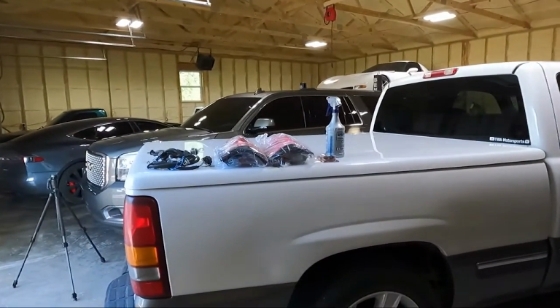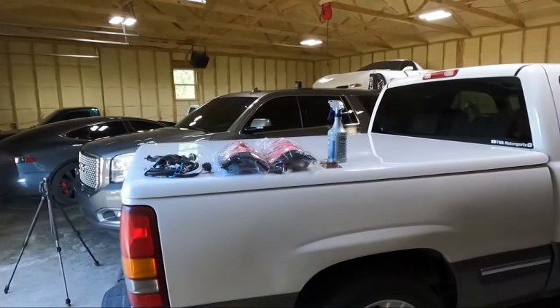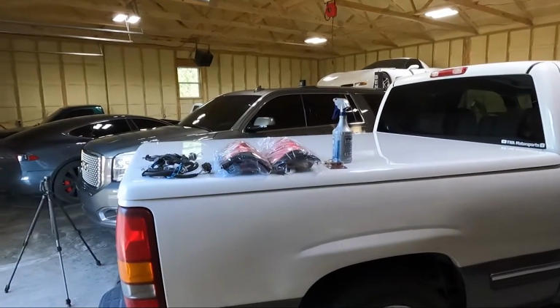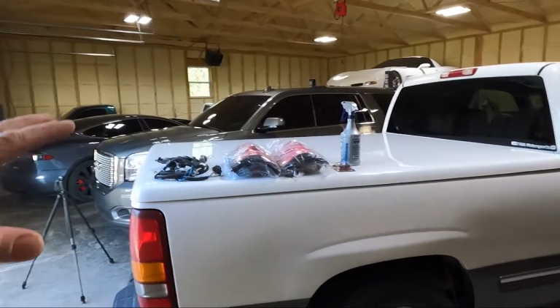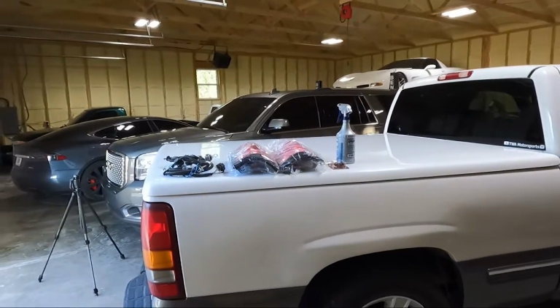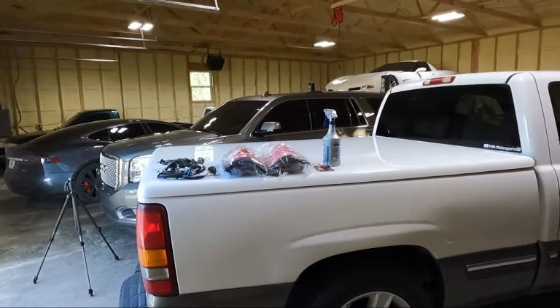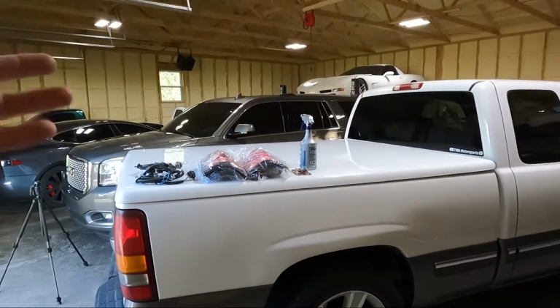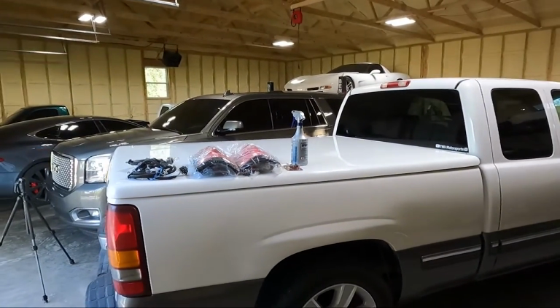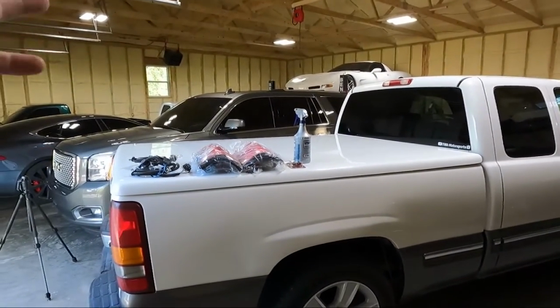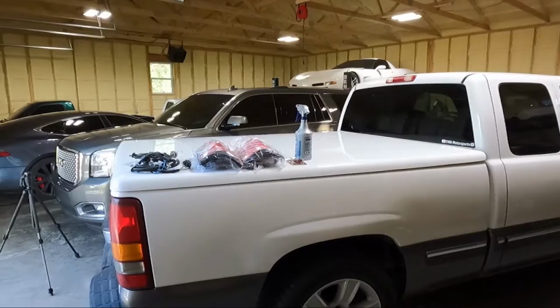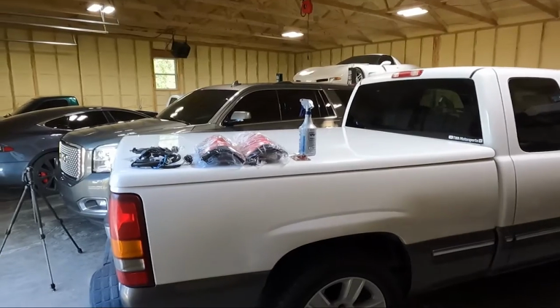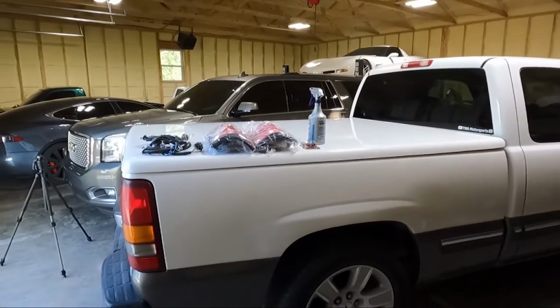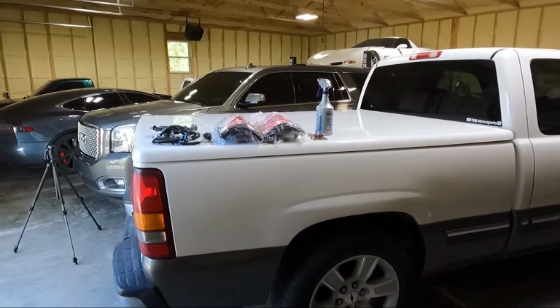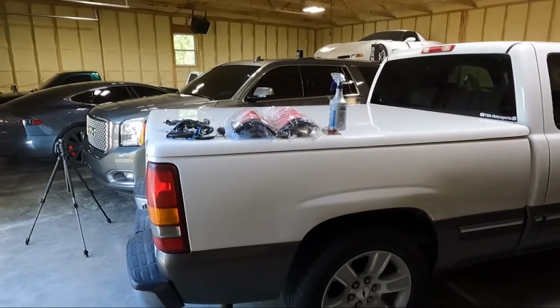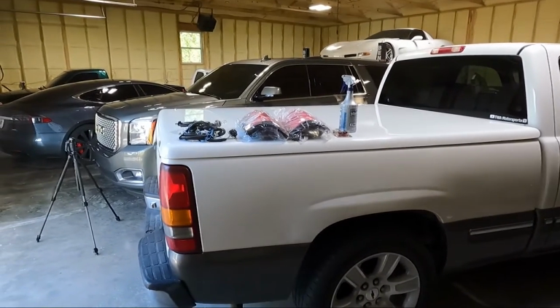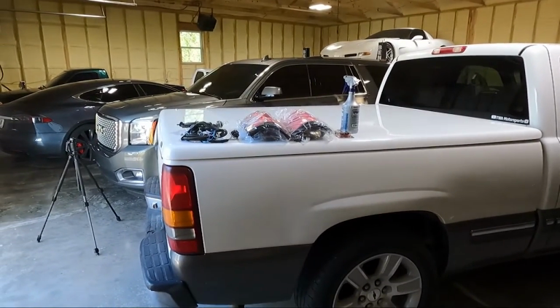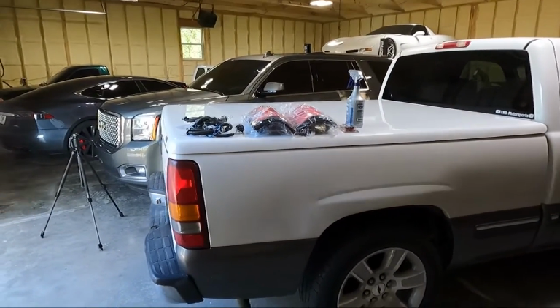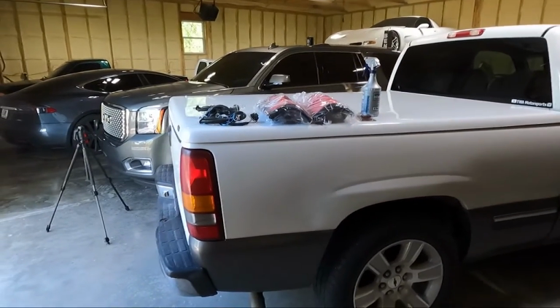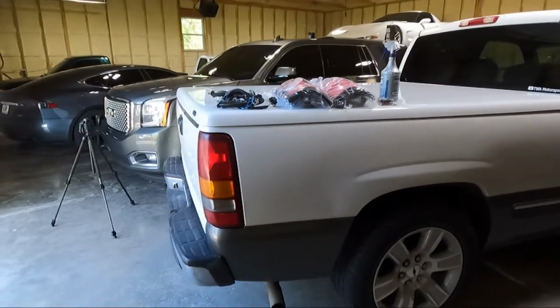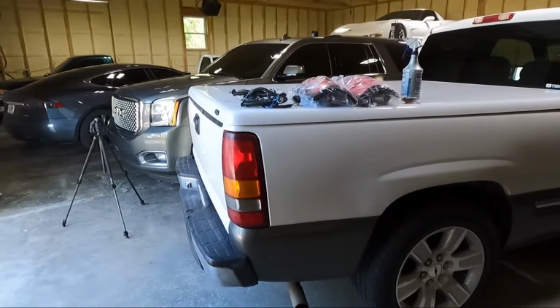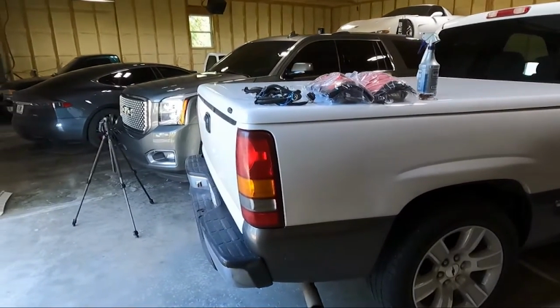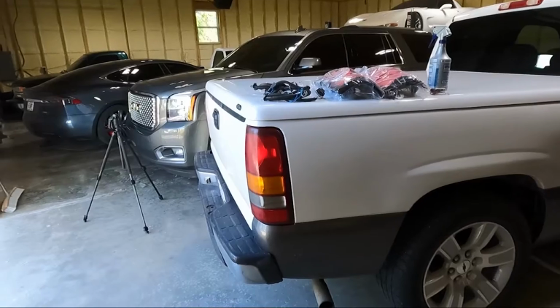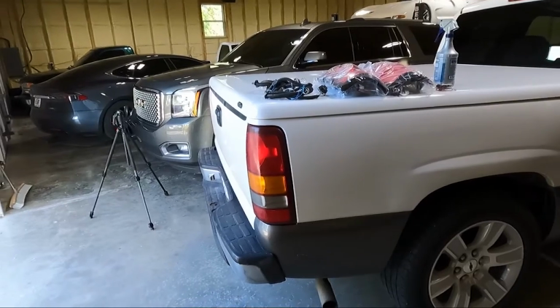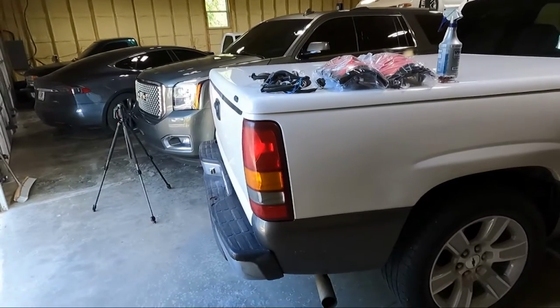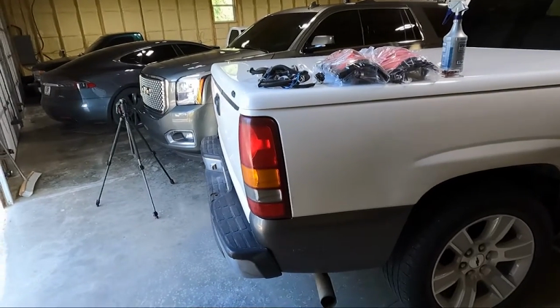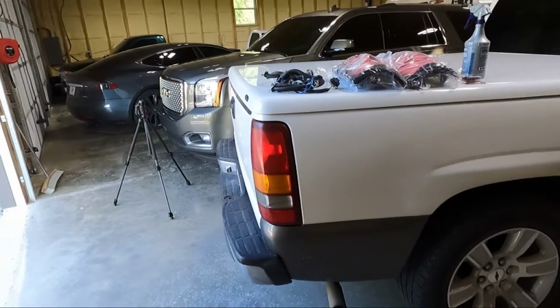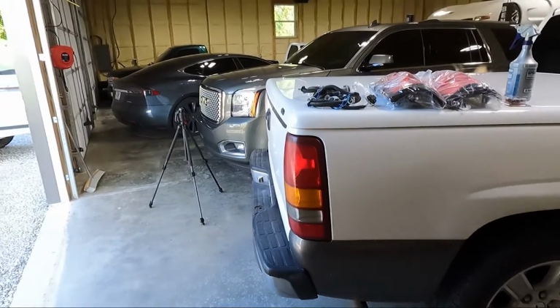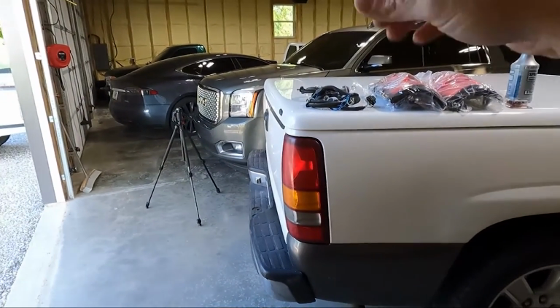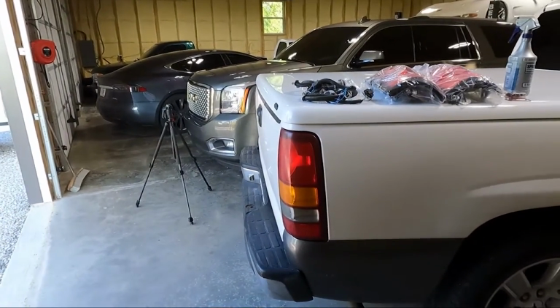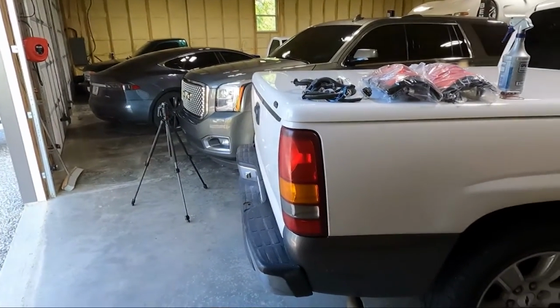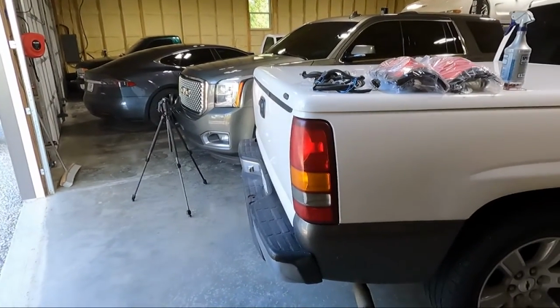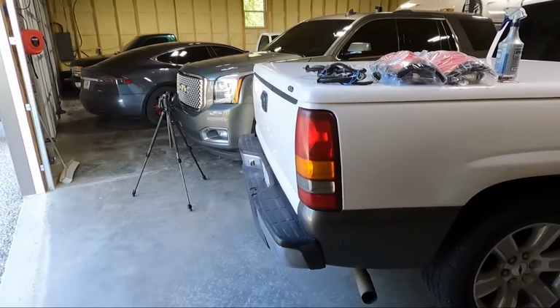I know you guys have been wanting to see some other stuff and believe me we've got parts rolling in. We'll talk about that very soon in a future video as far as Trans Am, OBS, and the green truck. I've got parts rolling in for all of those.